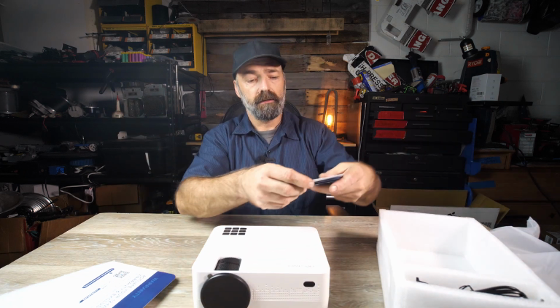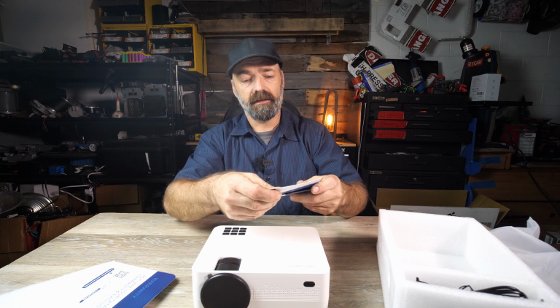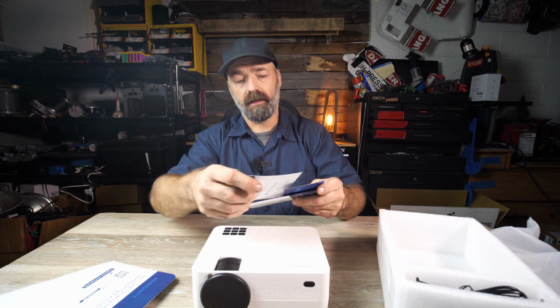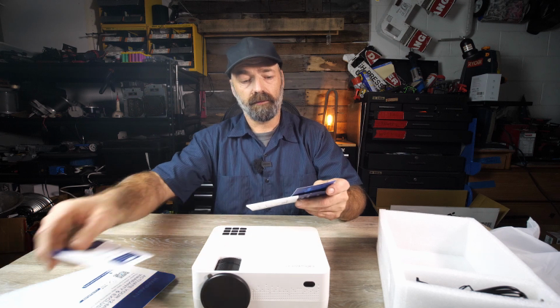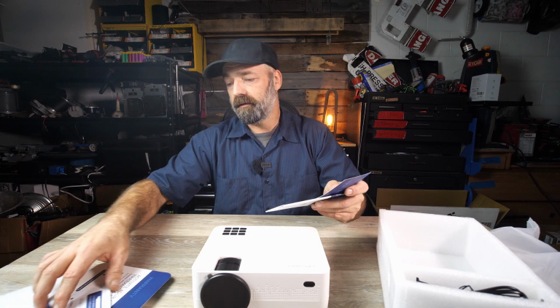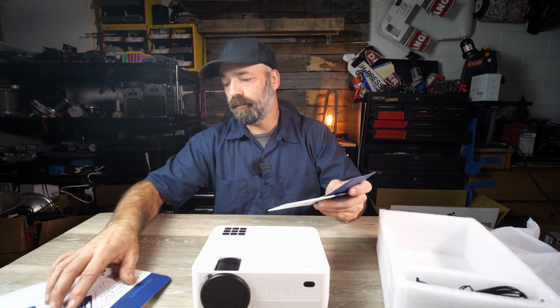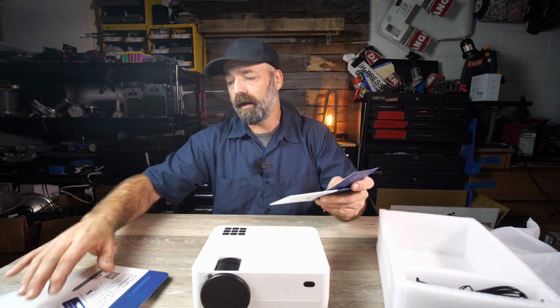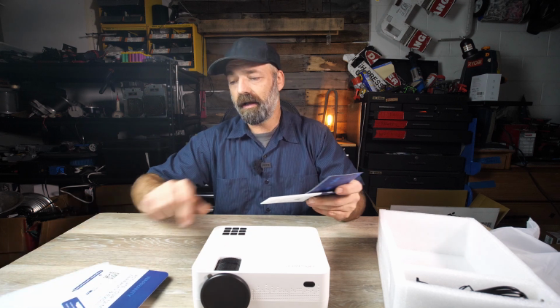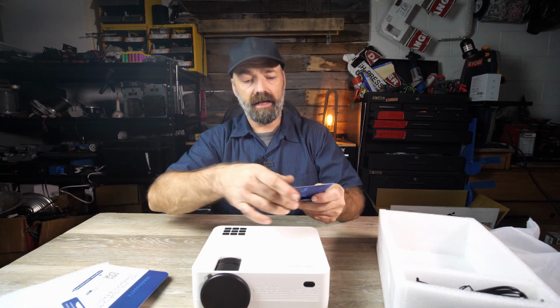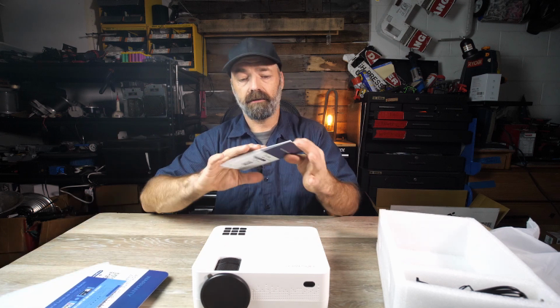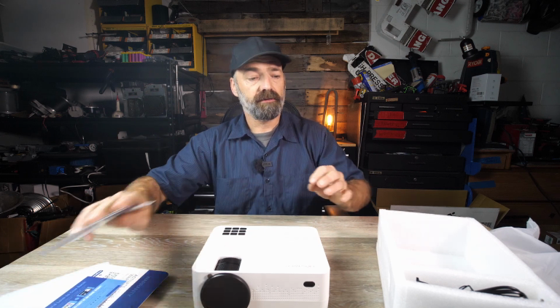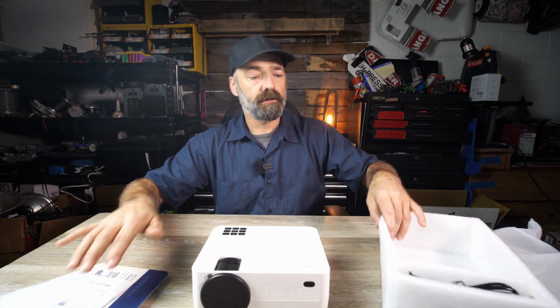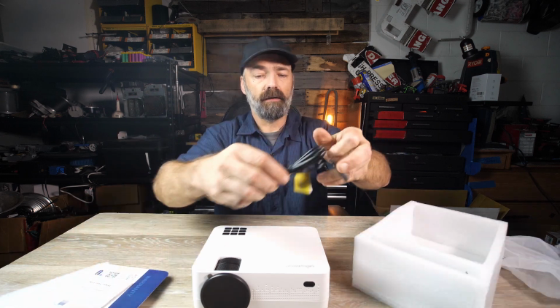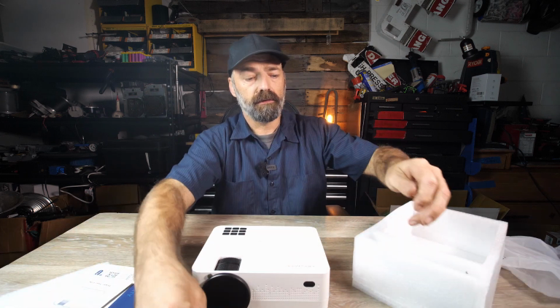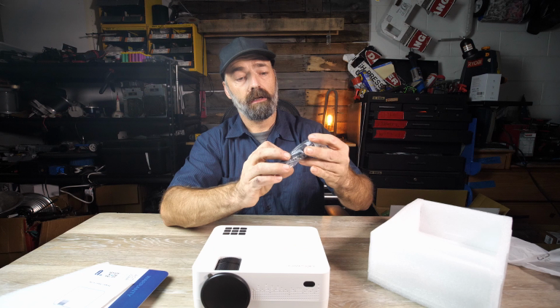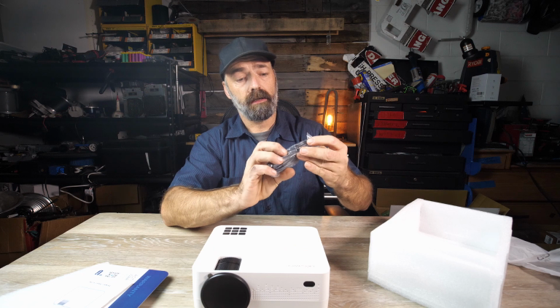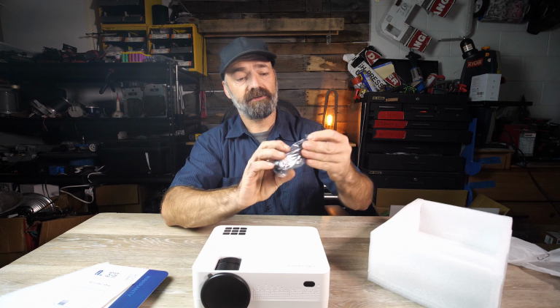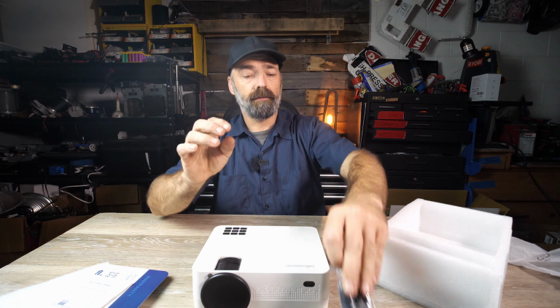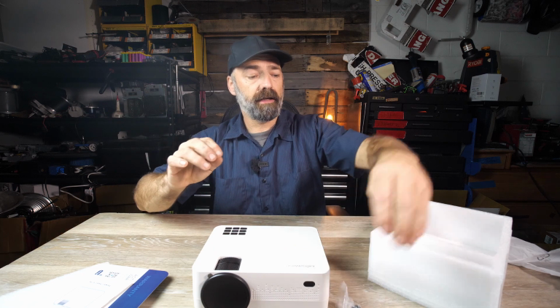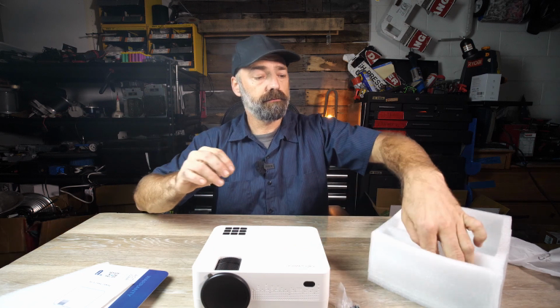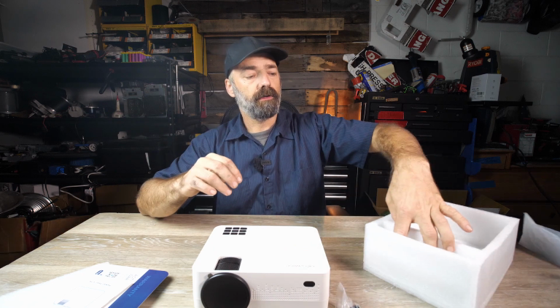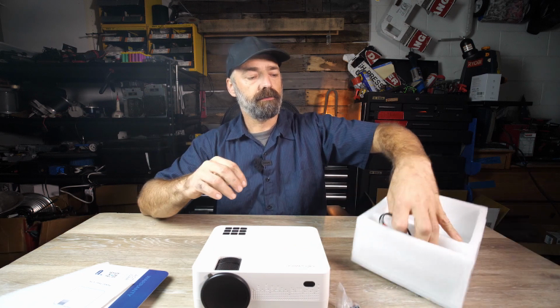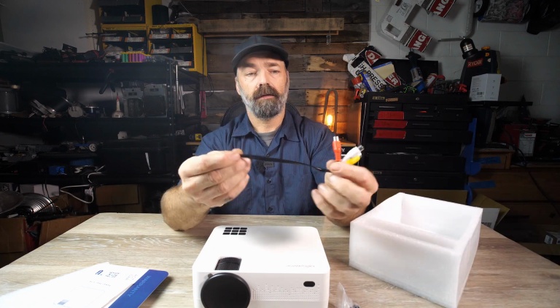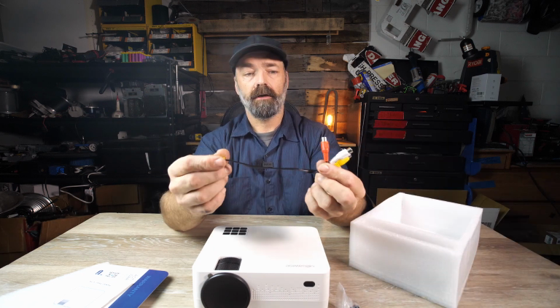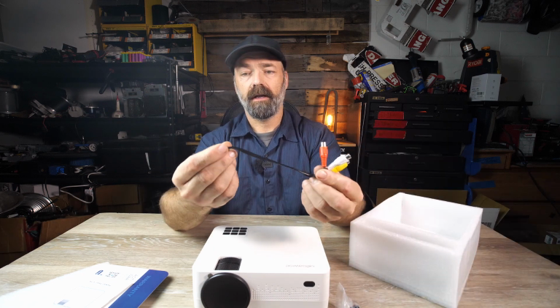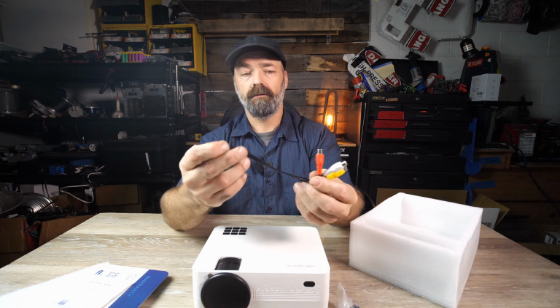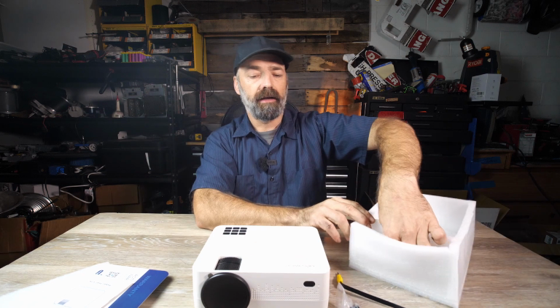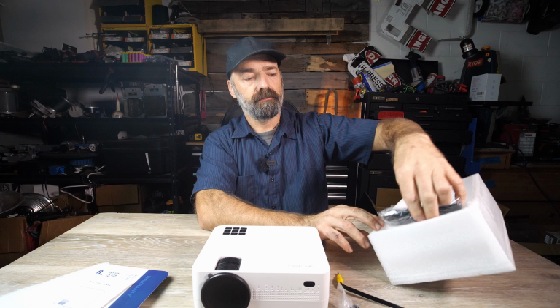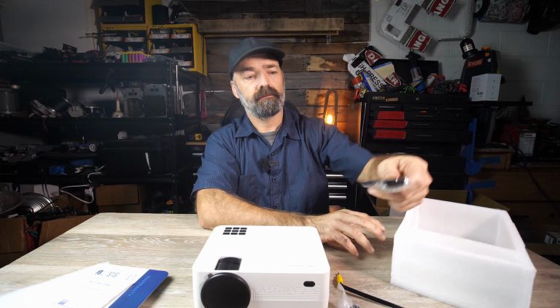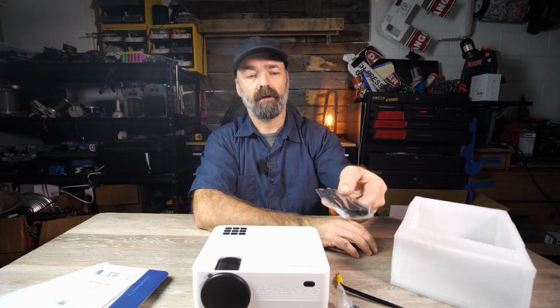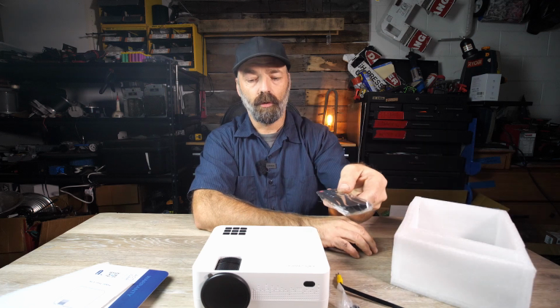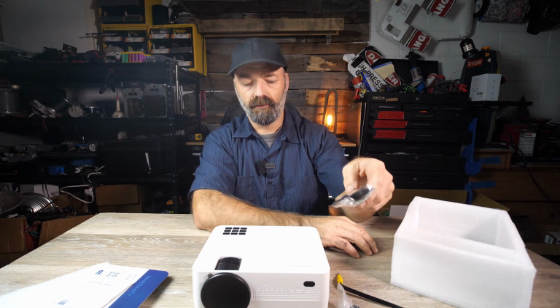In the box you get the customer tech support and live chat card, your instruction book, power cord, HDMI cable, the audio connector, and a remote control.